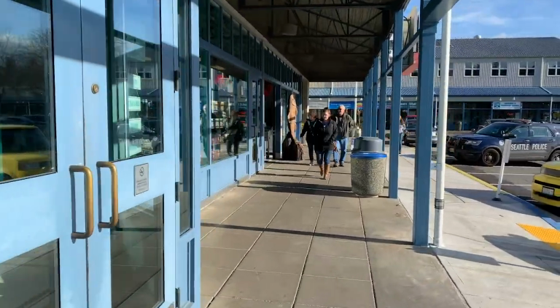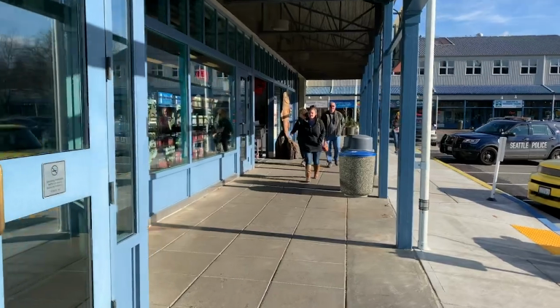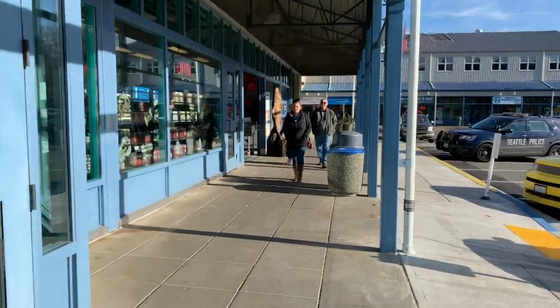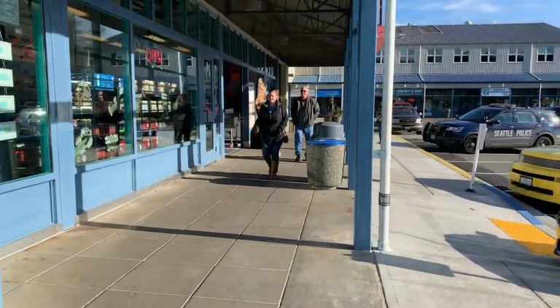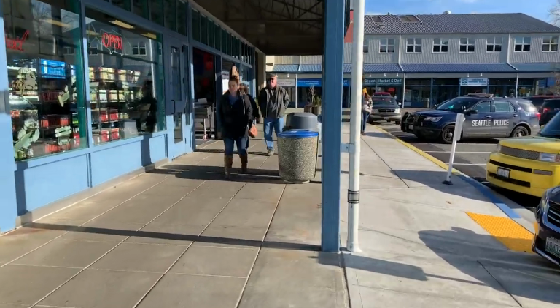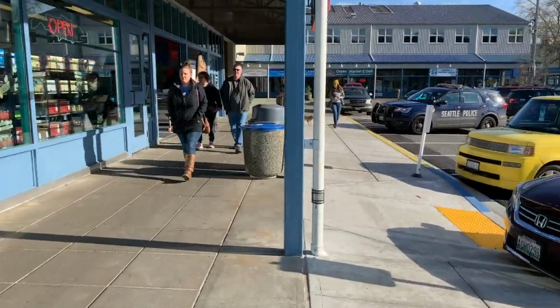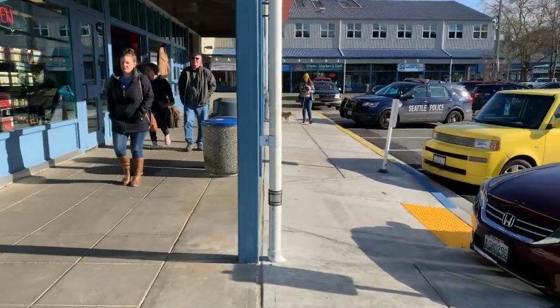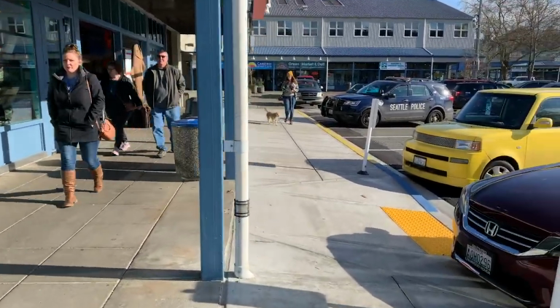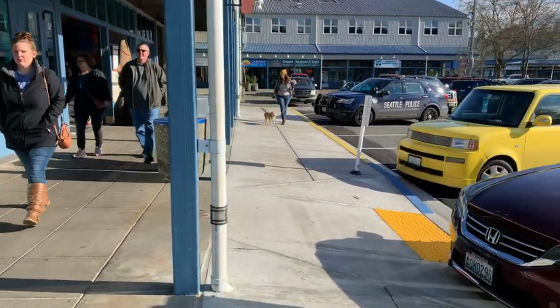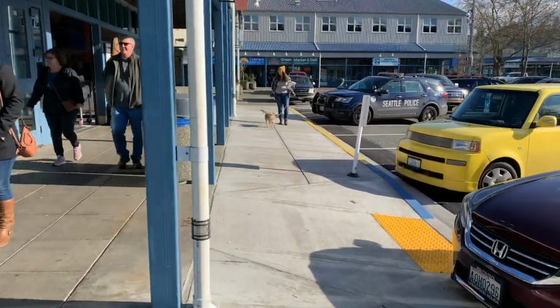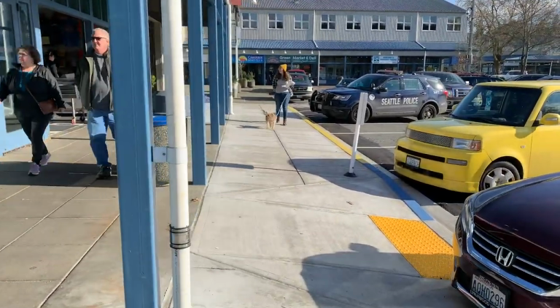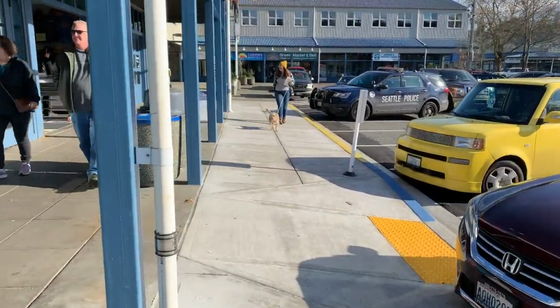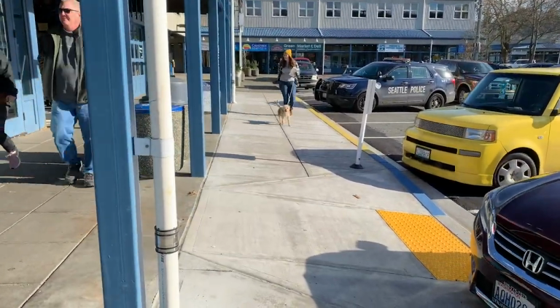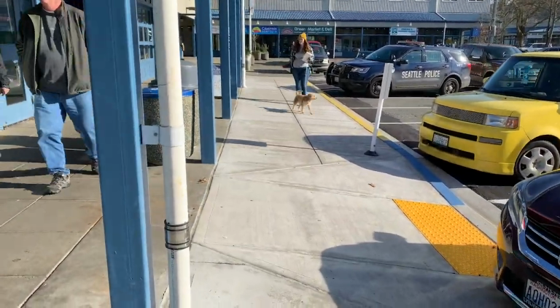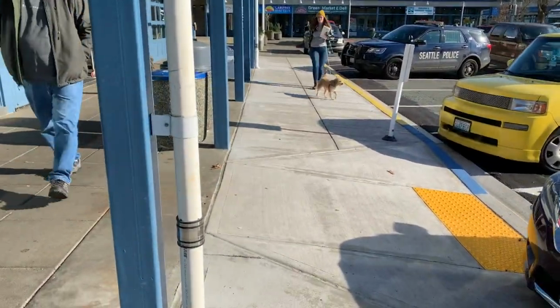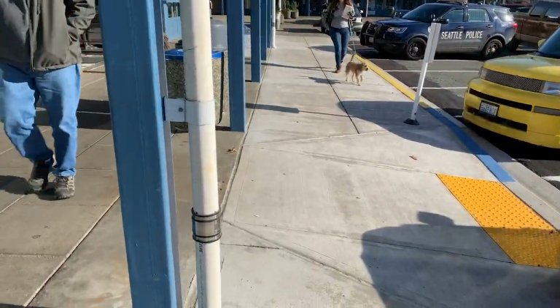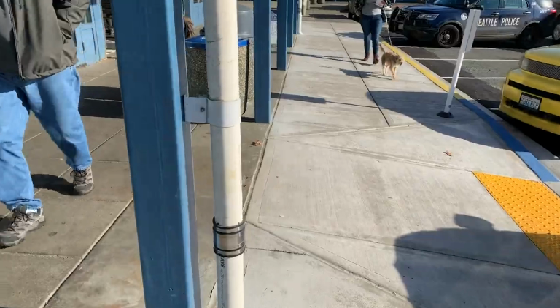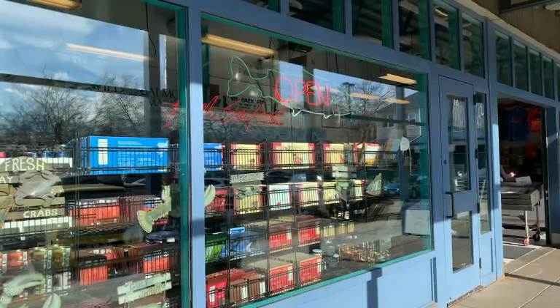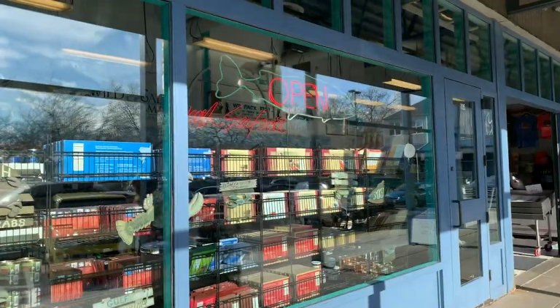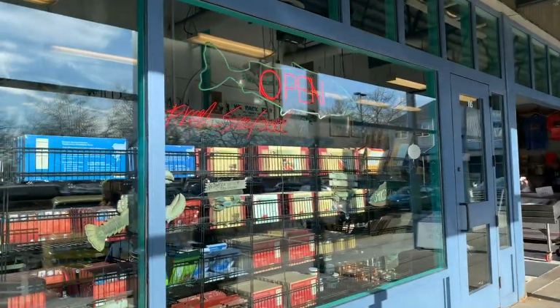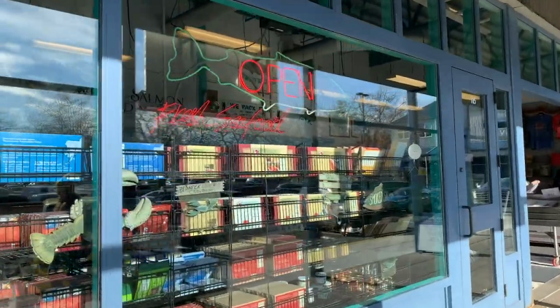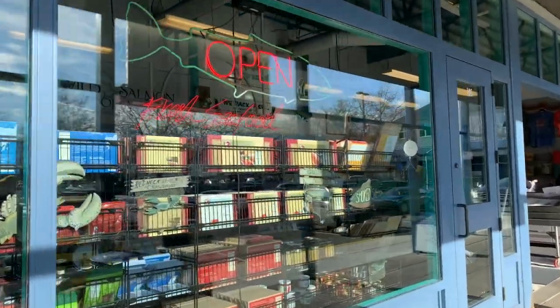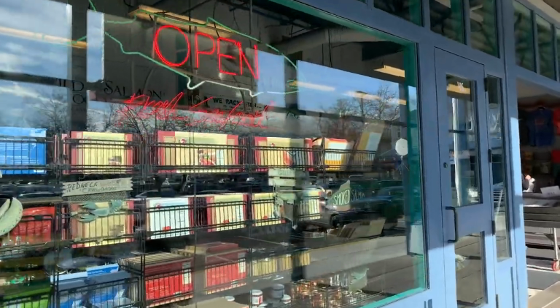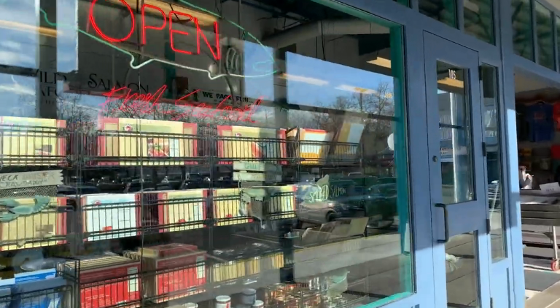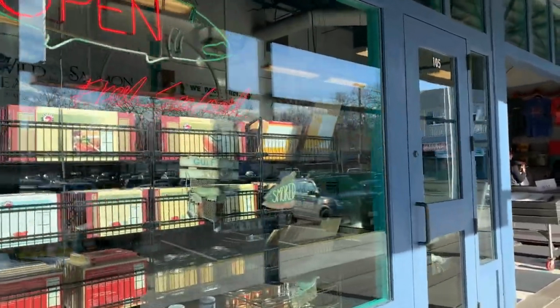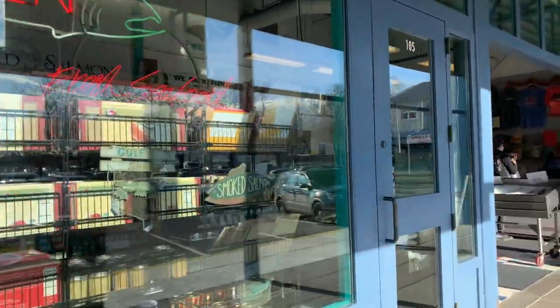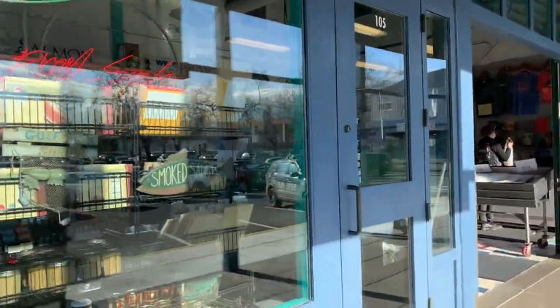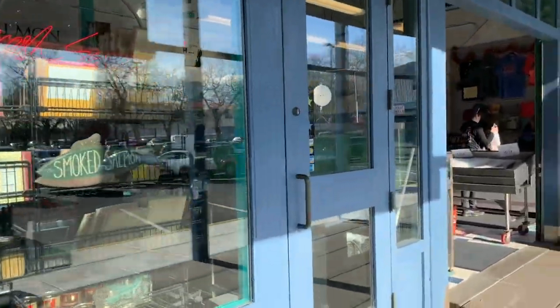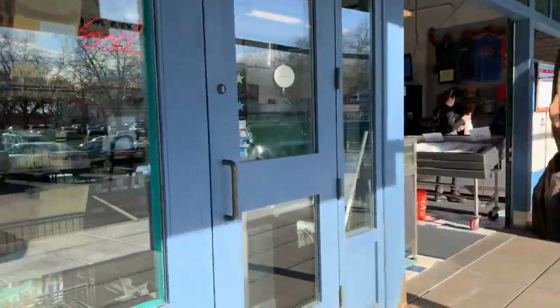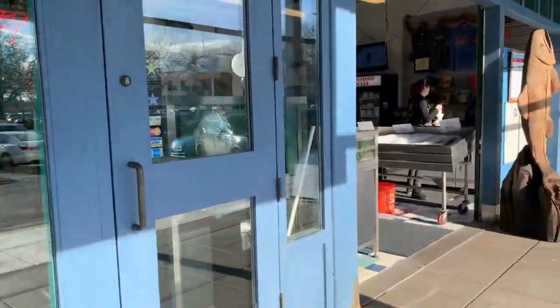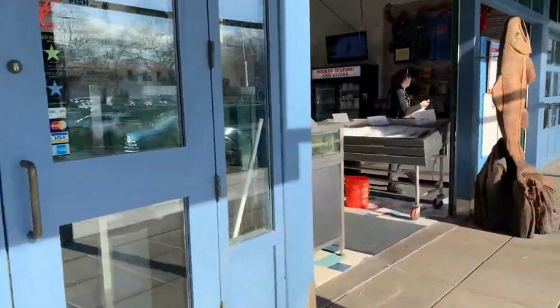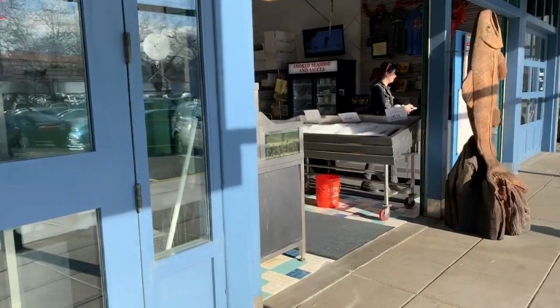You can find many local restaurants and businesses at the terminal. I love to eat dinner at Chinooks, pick up fish to take home from Wild Salmon Seafood Market, and eat biscuits and gravy at Bay Cafe.